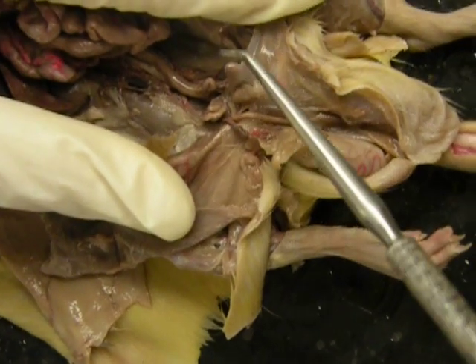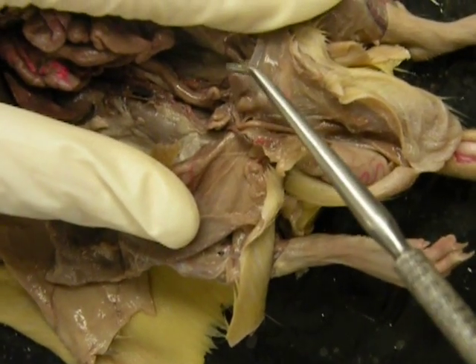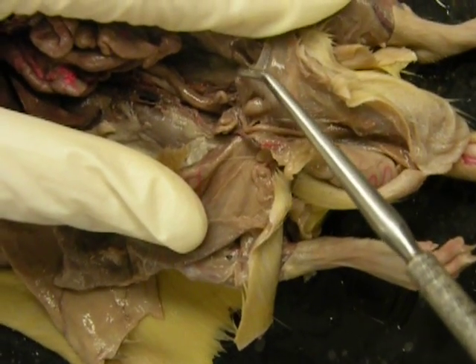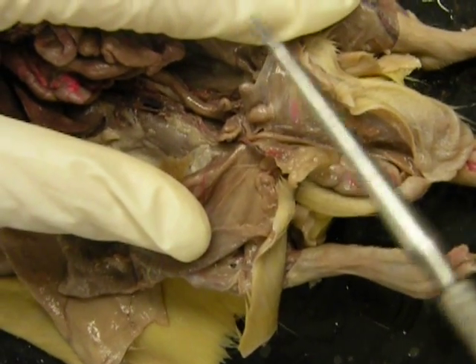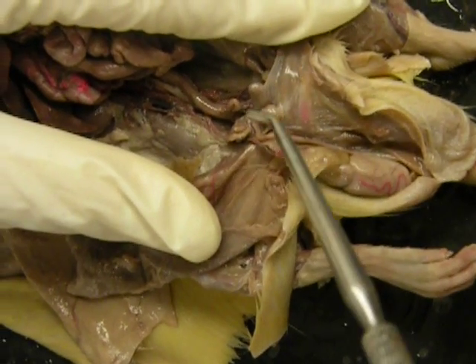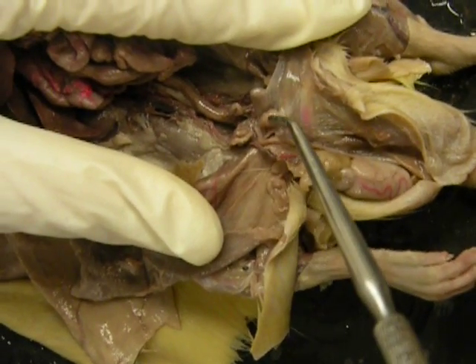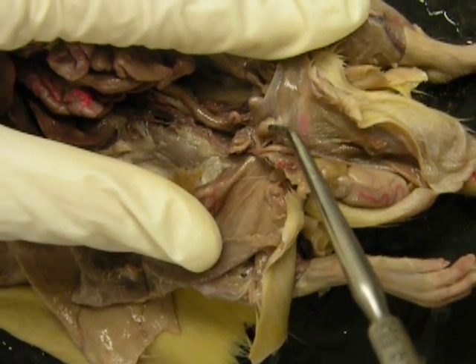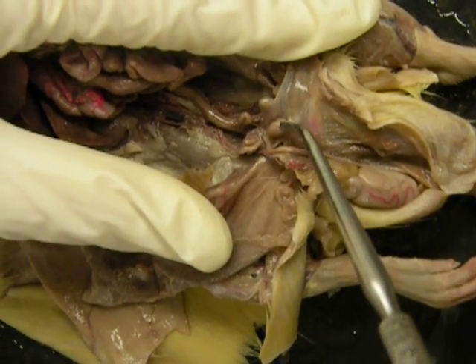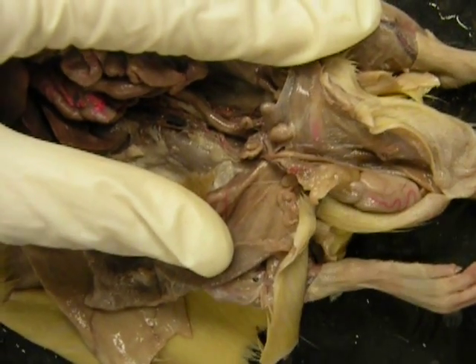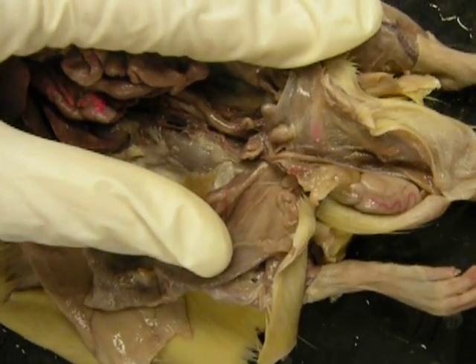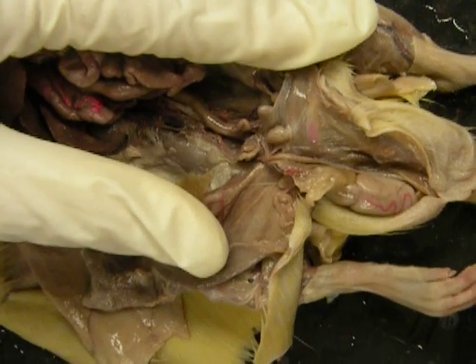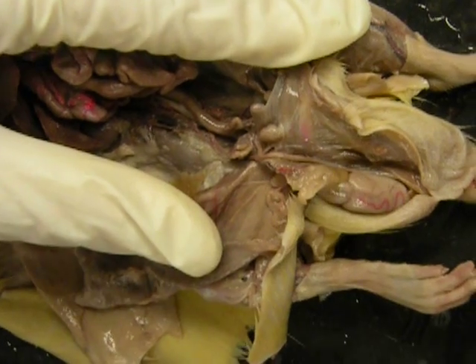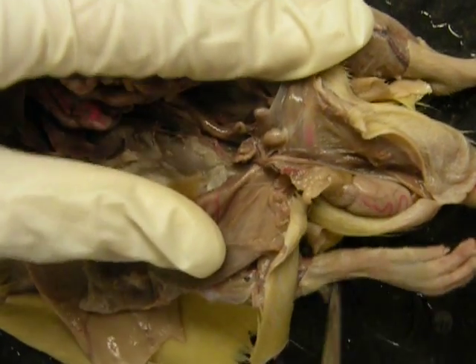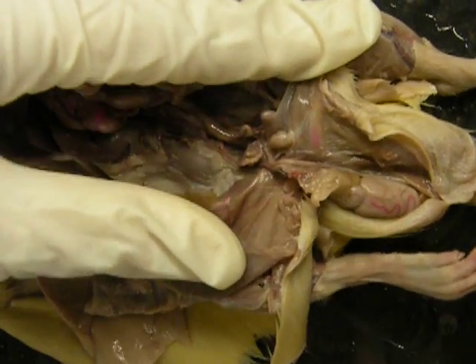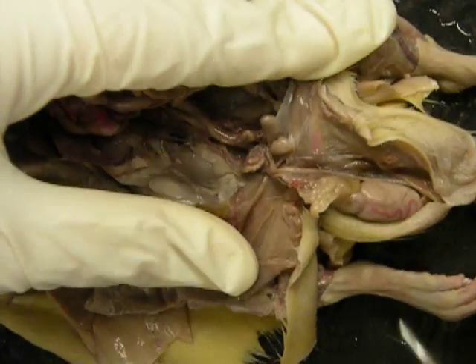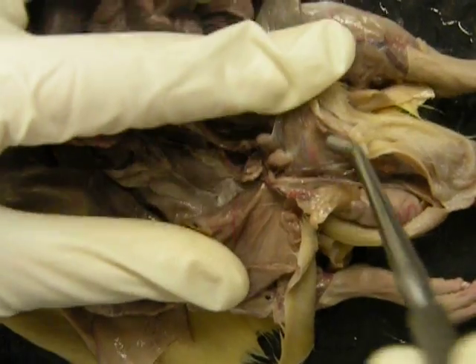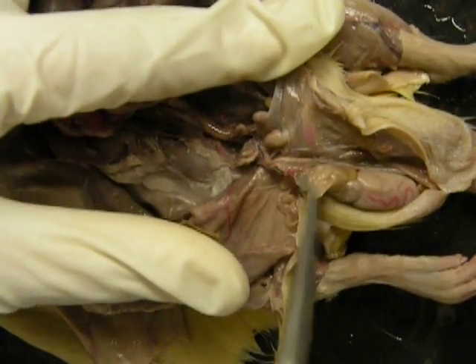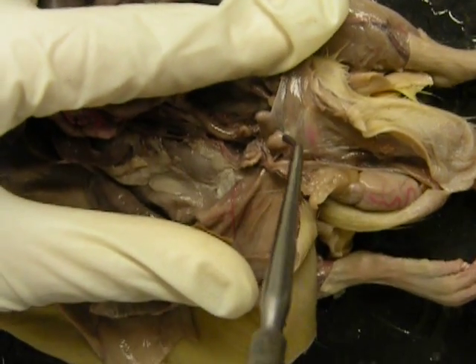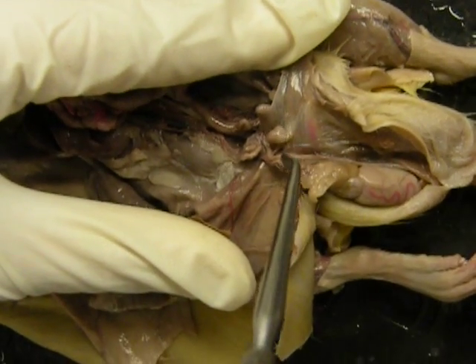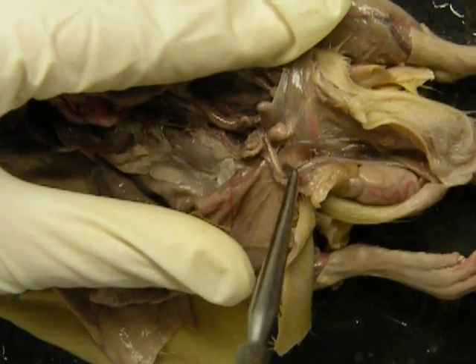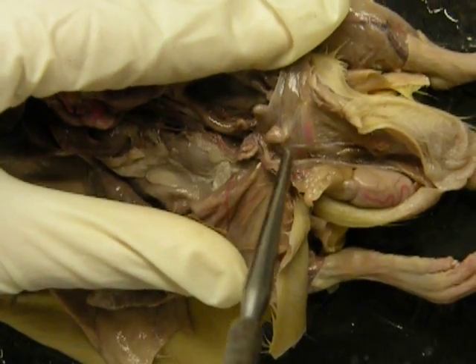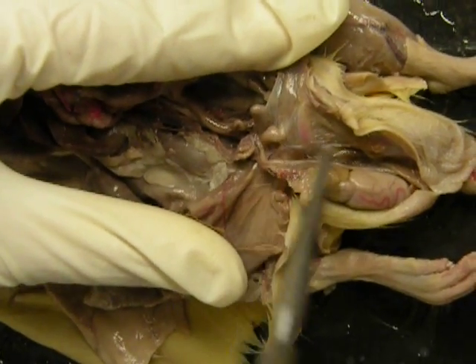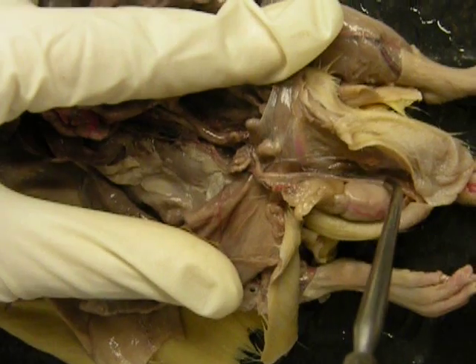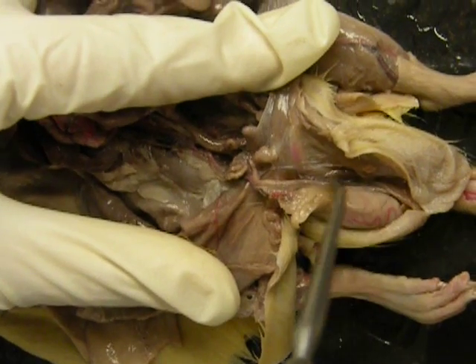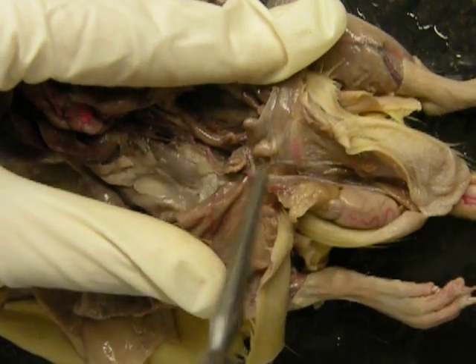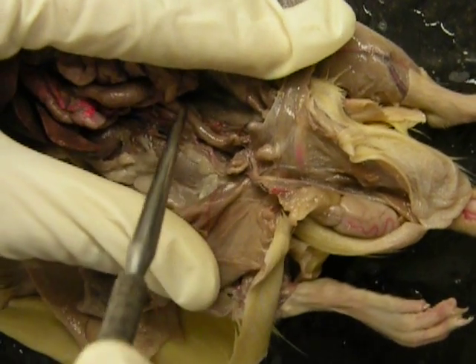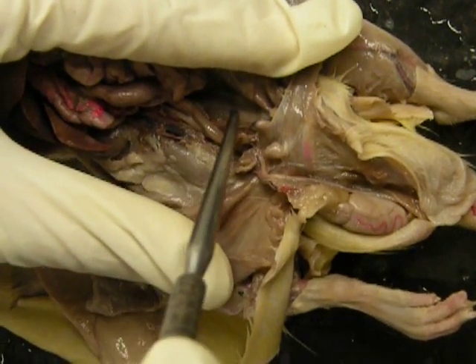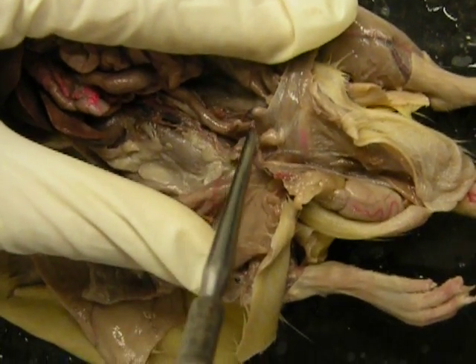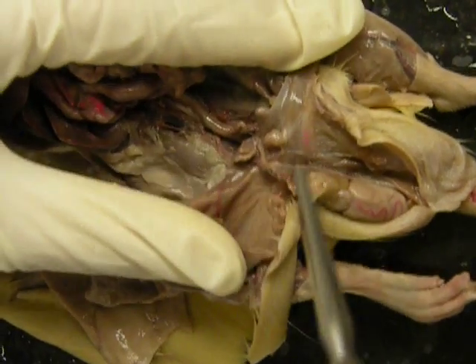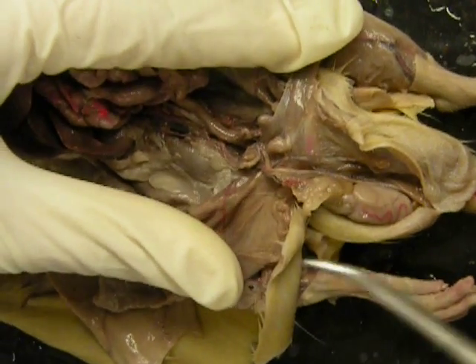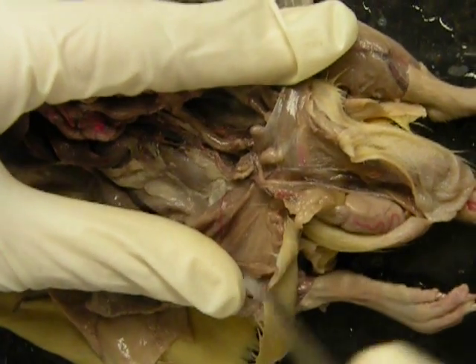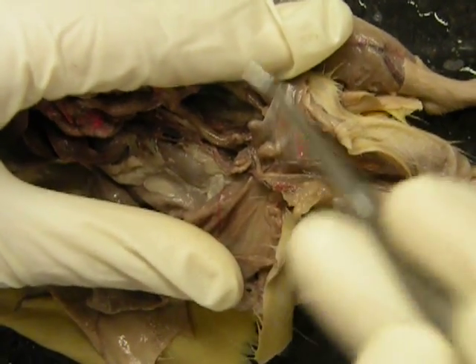This right here is the bladder. Right next to it is the prostate gland — it's one of the accessory sex glands. And you can actually see the vas deferens join with the ureter, which we can't really see right now.